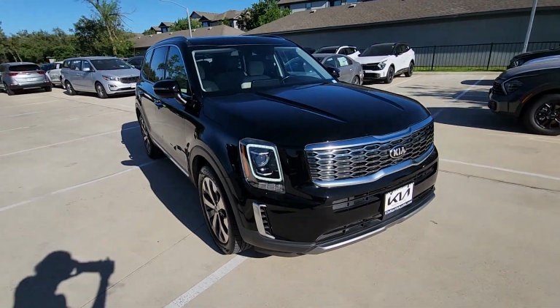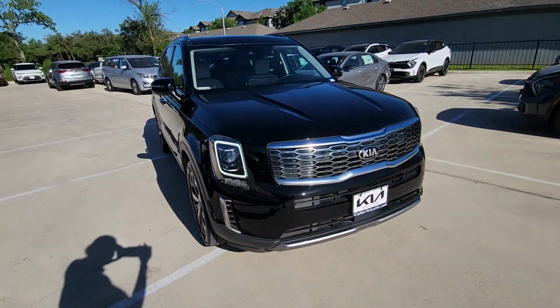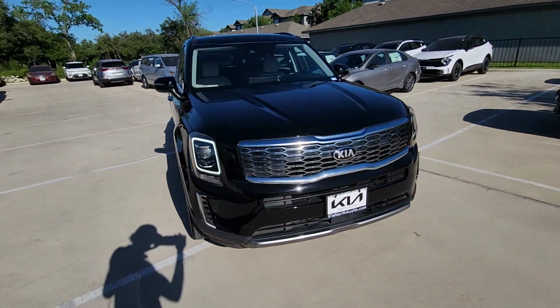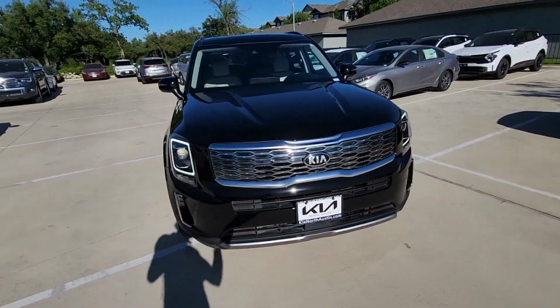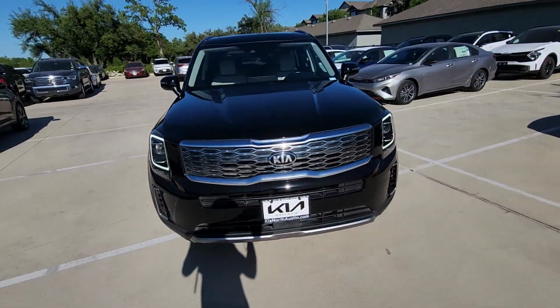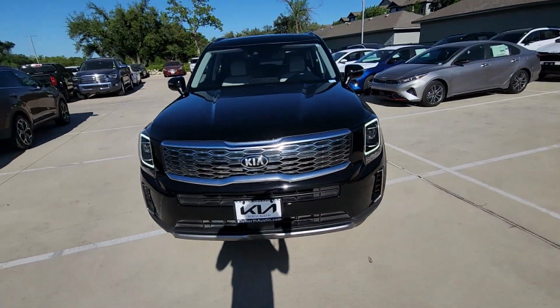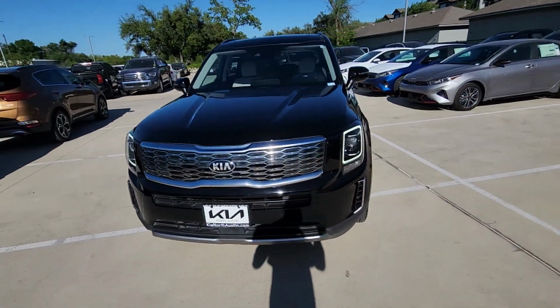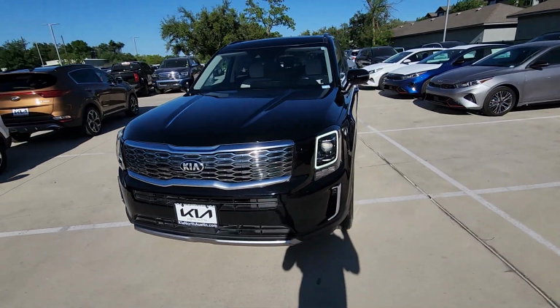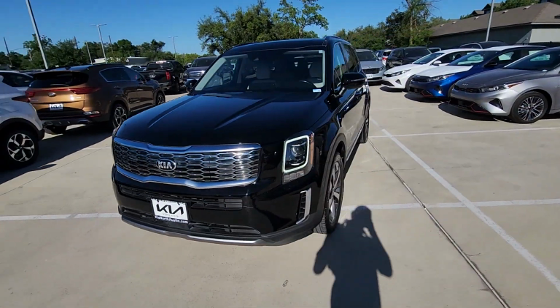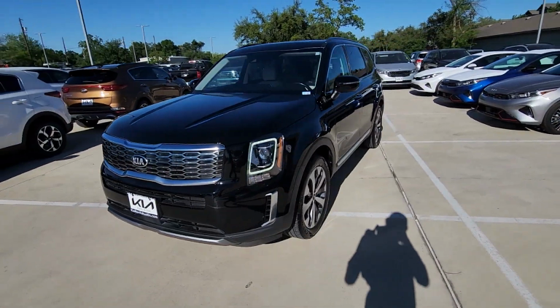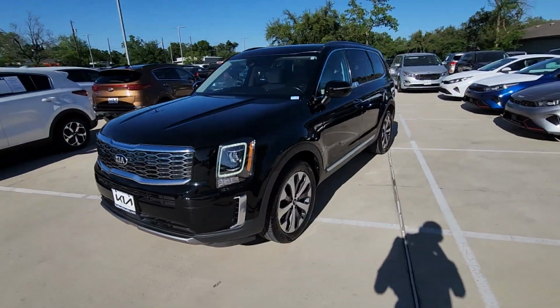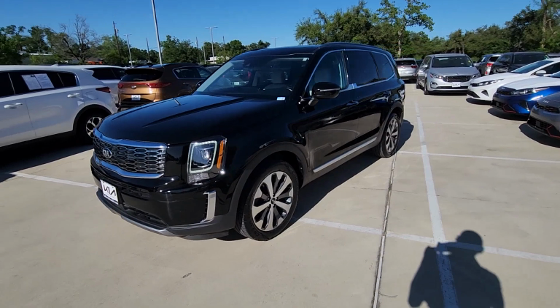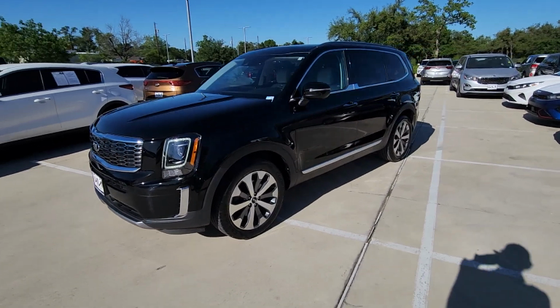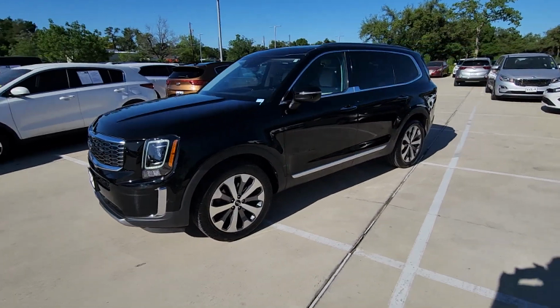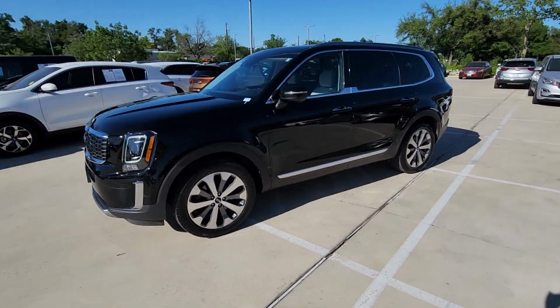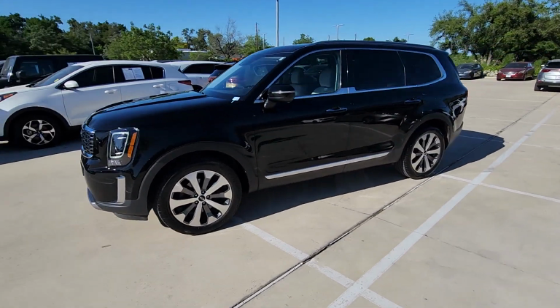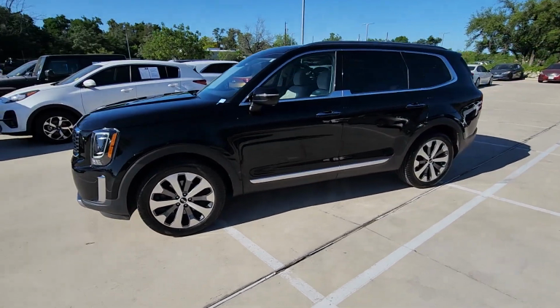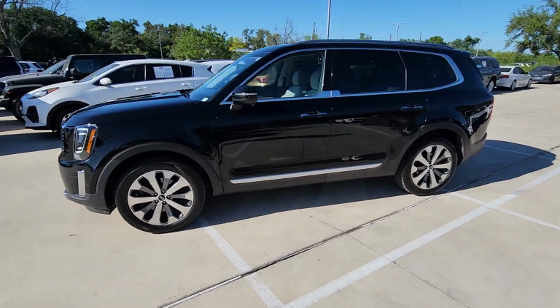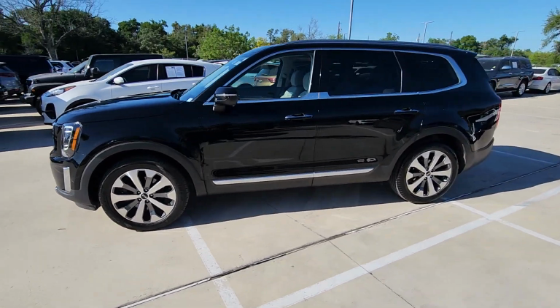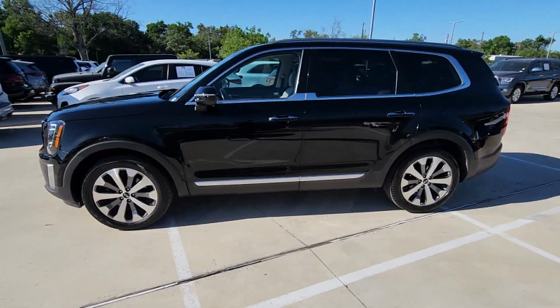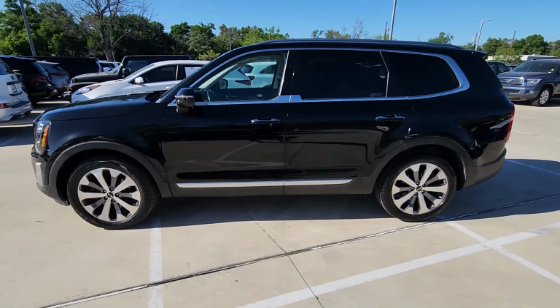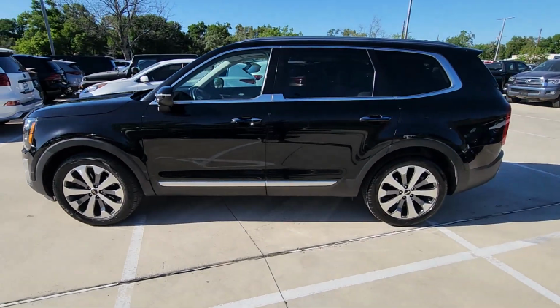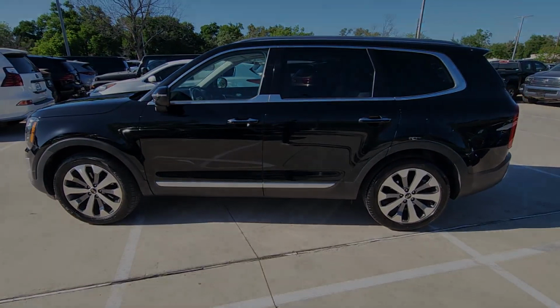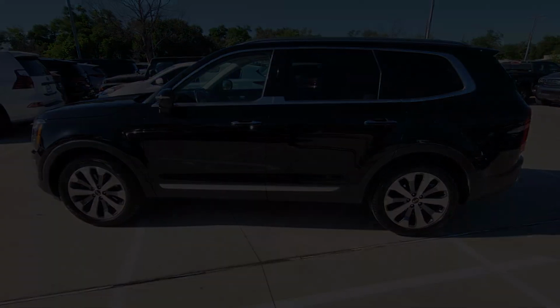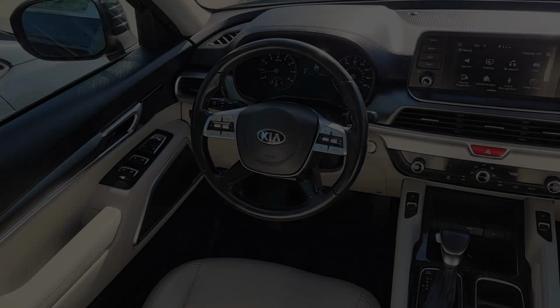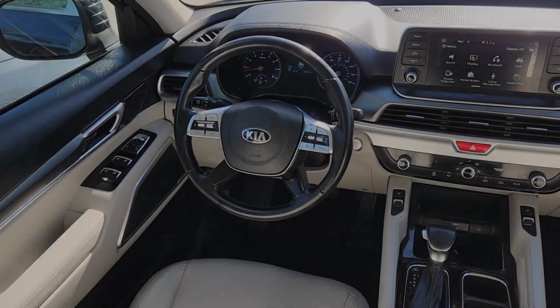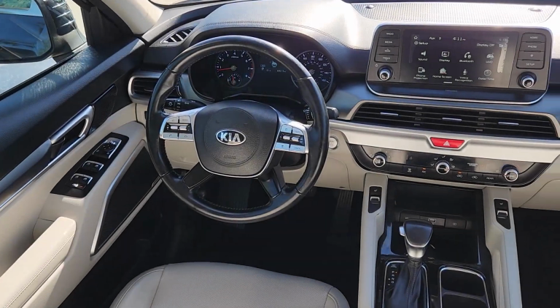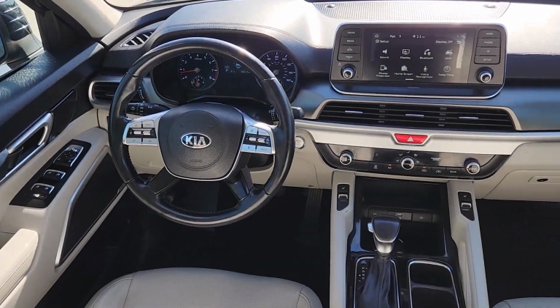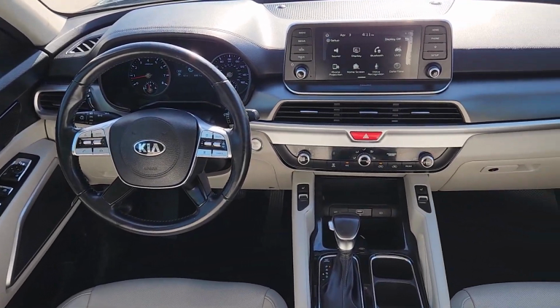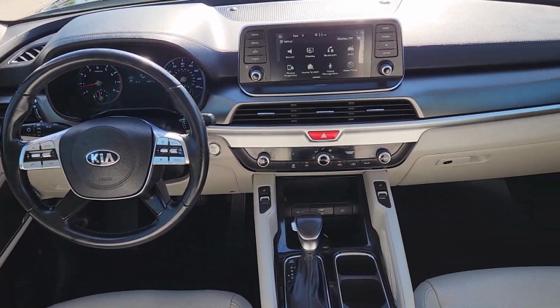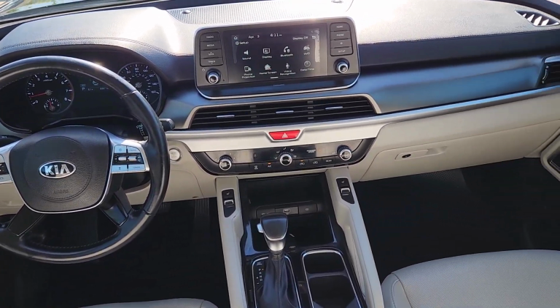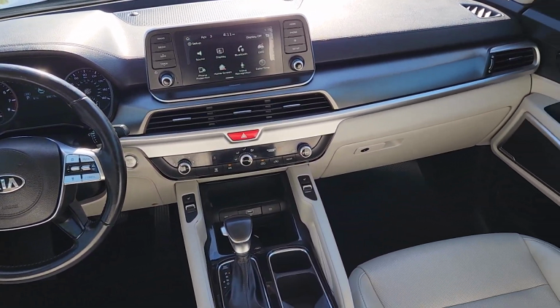Impressive power and head-turning good looks captivate, while a host of standard features keeps passengers comfortable, safe, and entertained. Prepared for adventure meets premium style in this well-equipped Telluride.